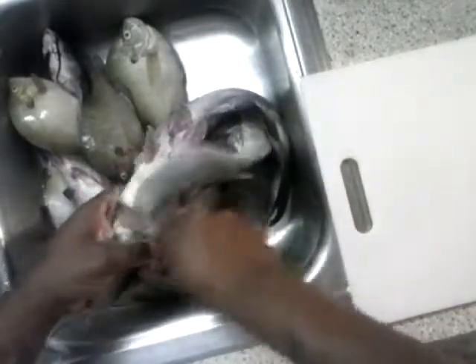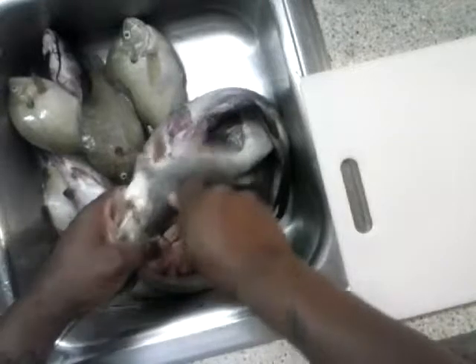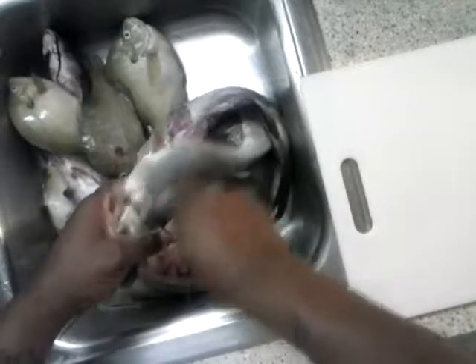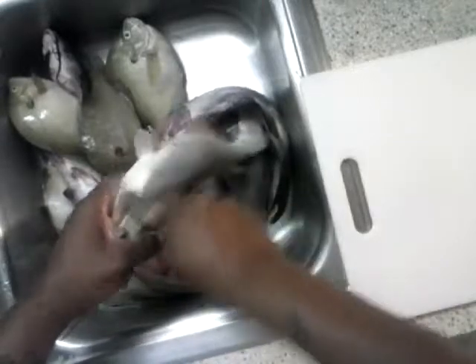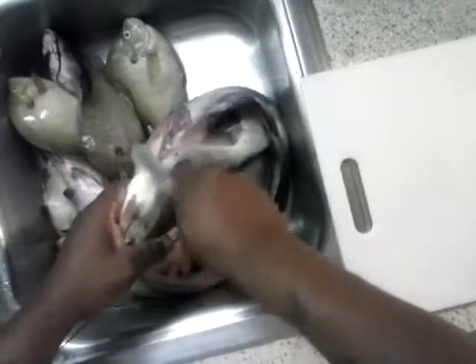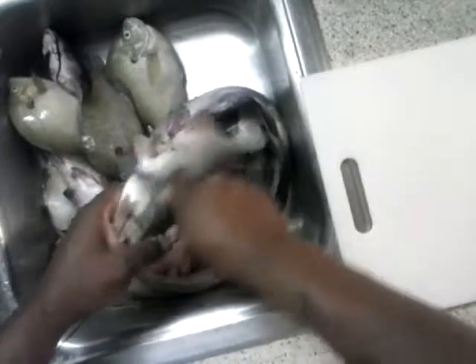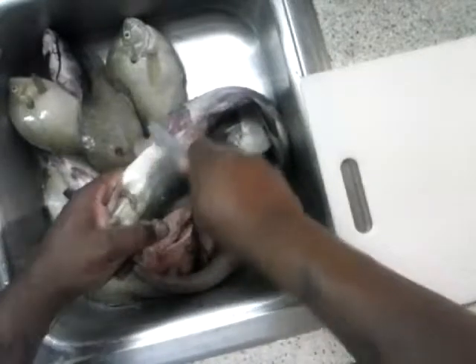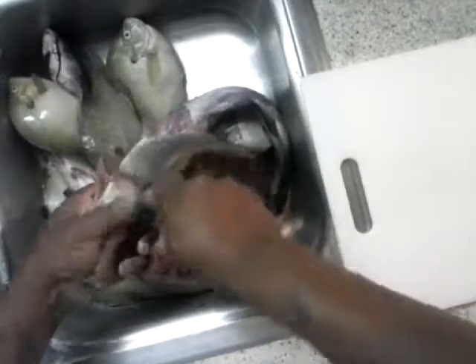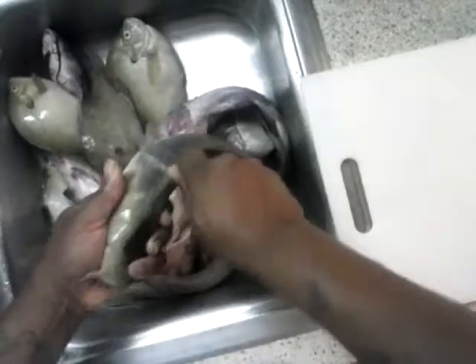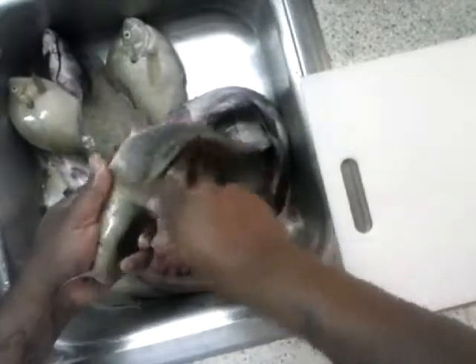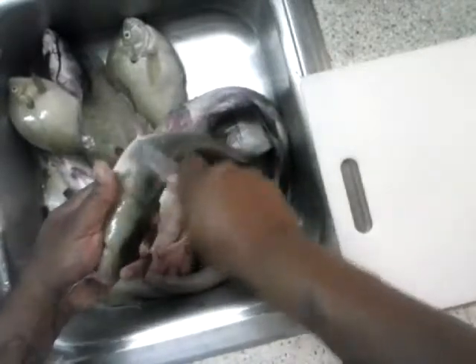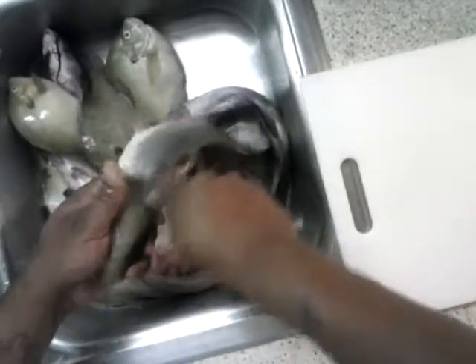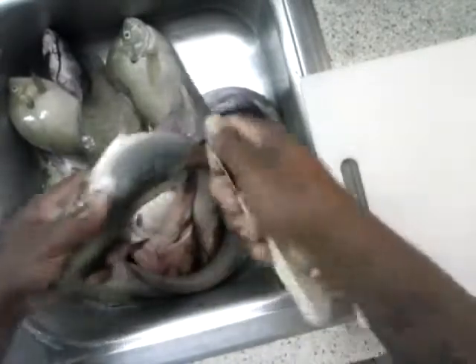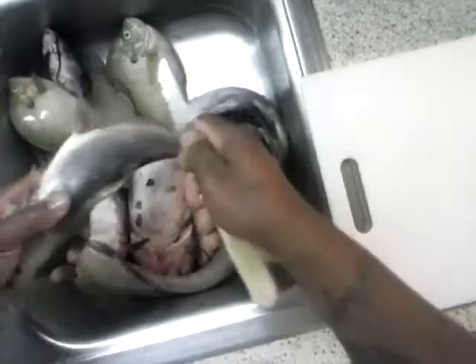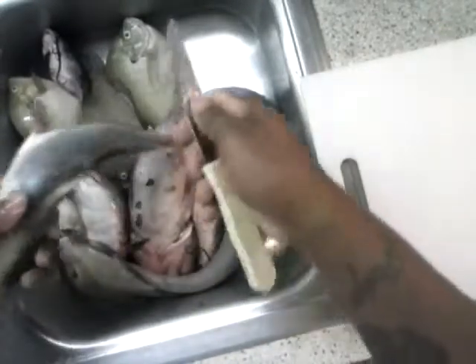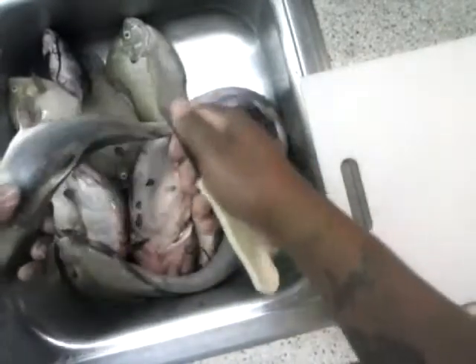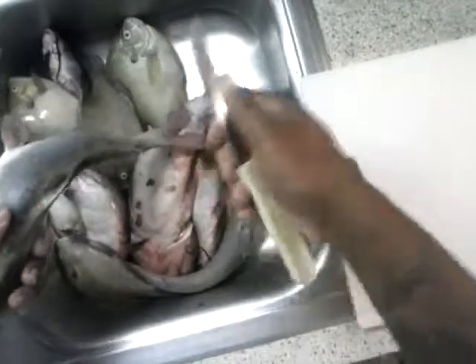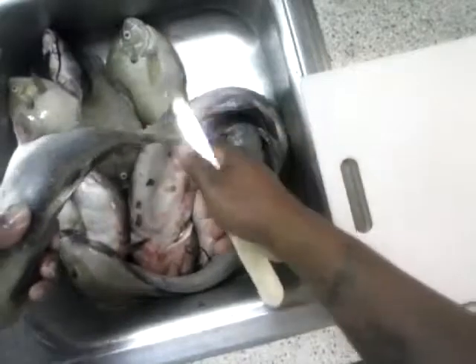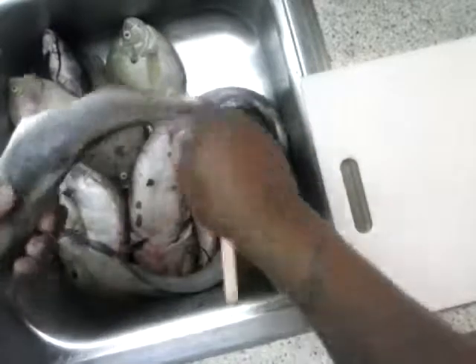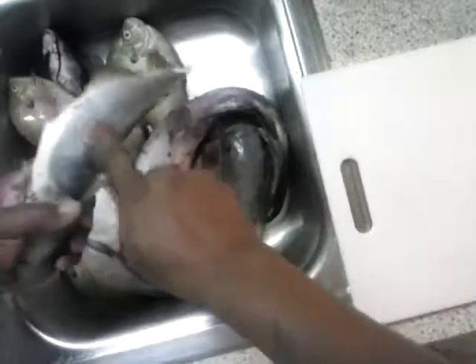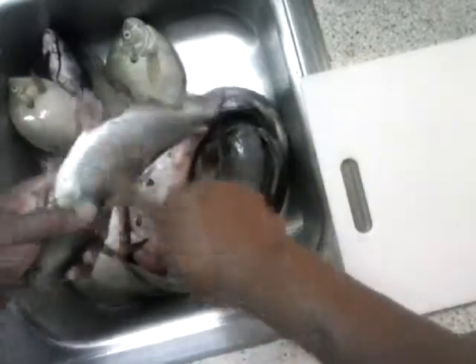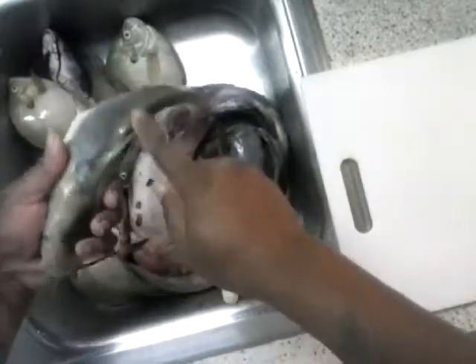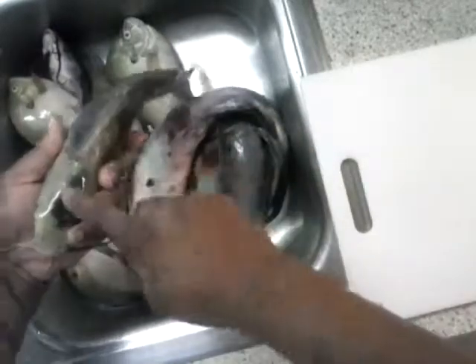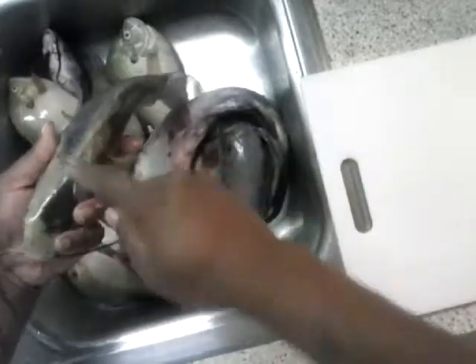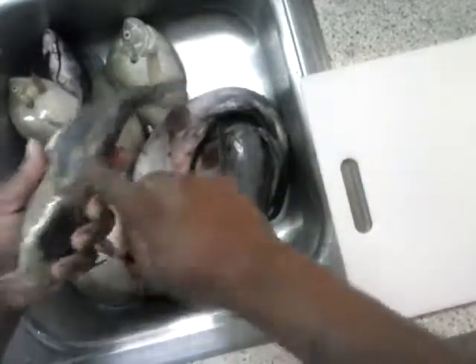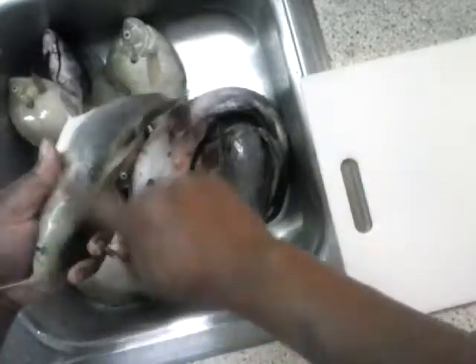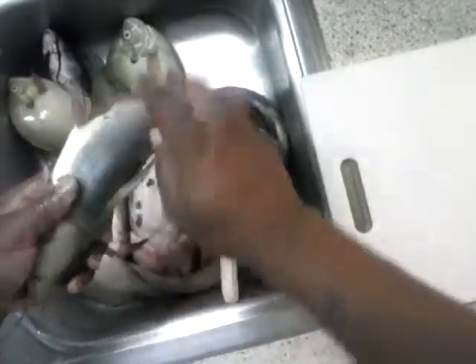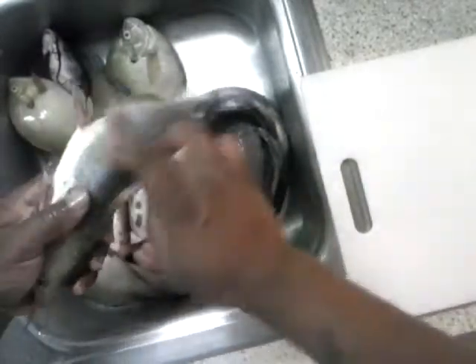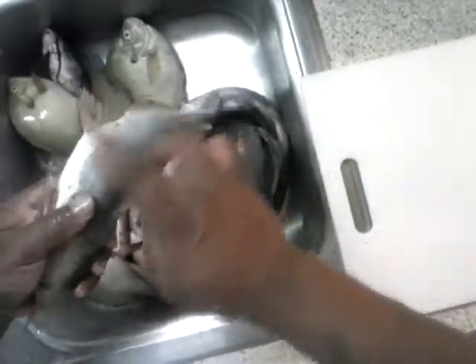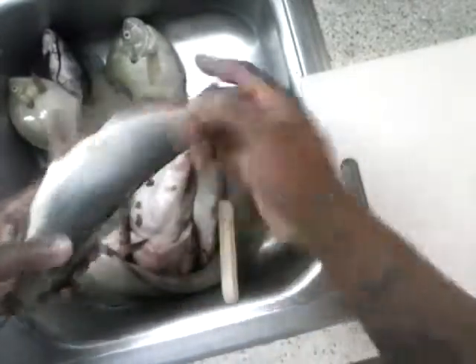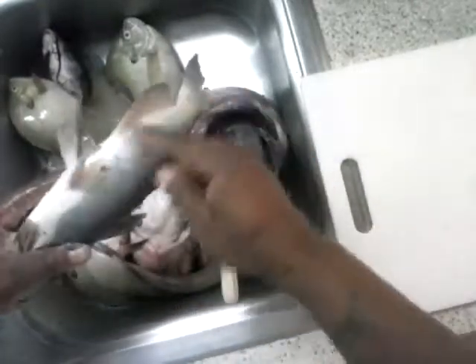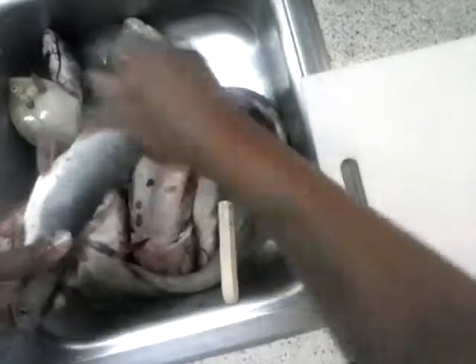Once again, know that you're doing it properly. The parts that you didn't de-slime, you can see the difference in the color and, of course, feel the texture — you can feel that the slime is gone.